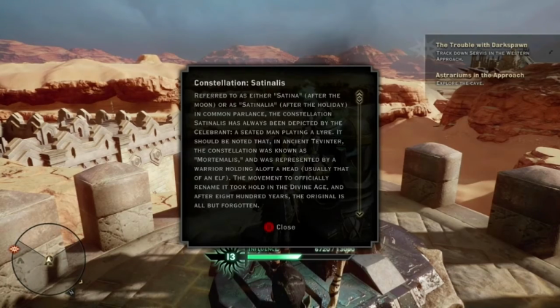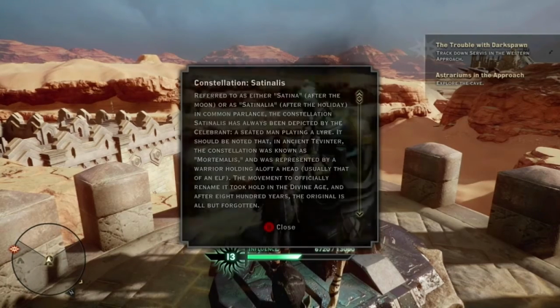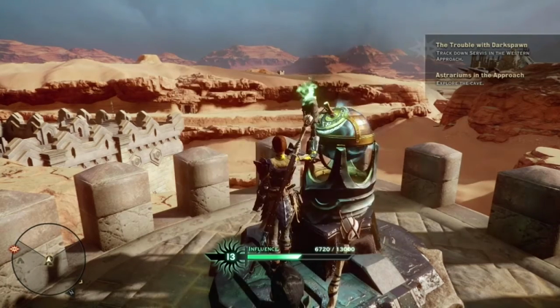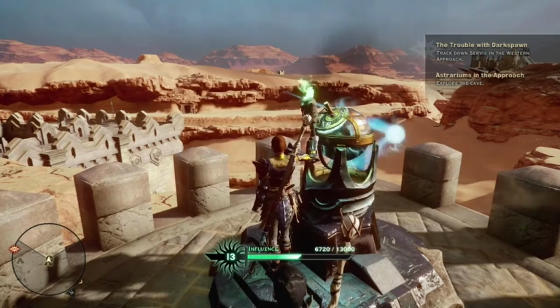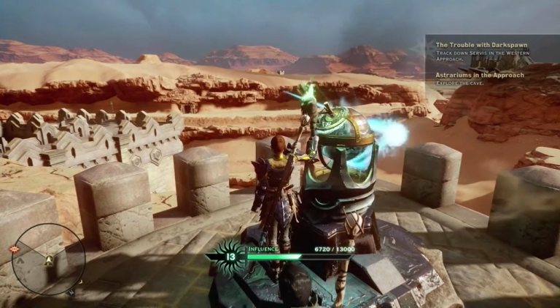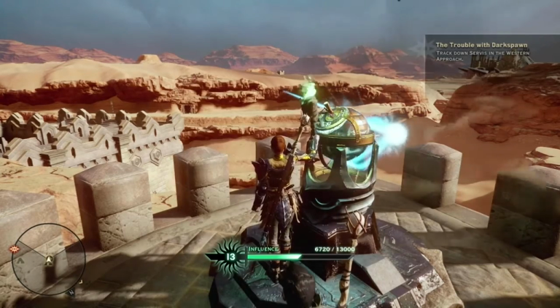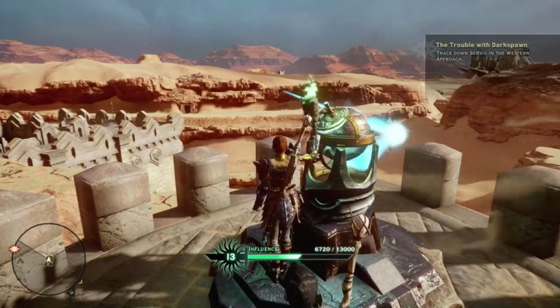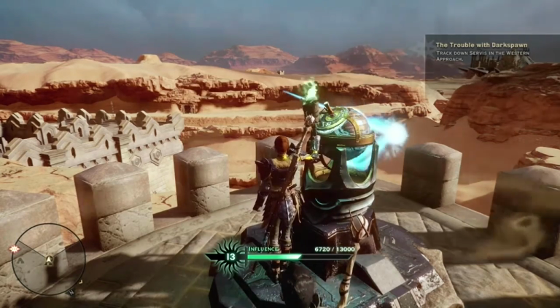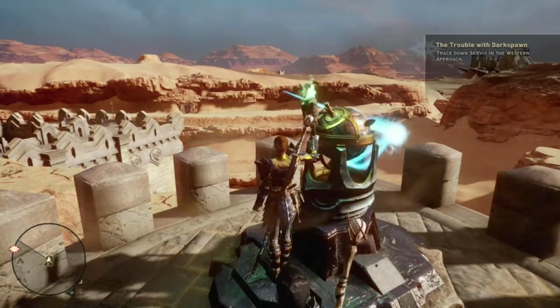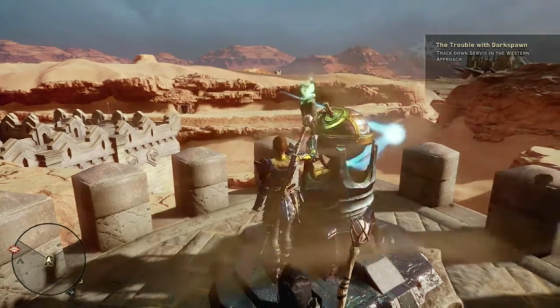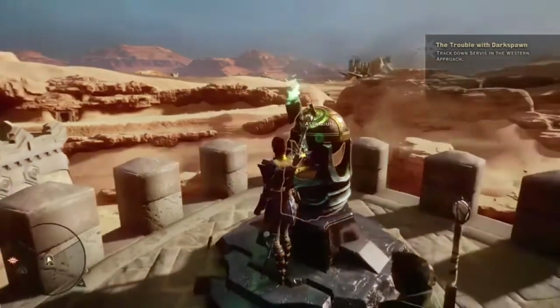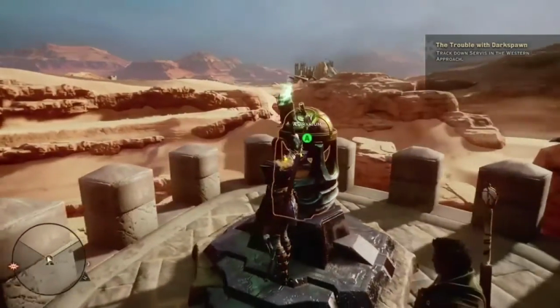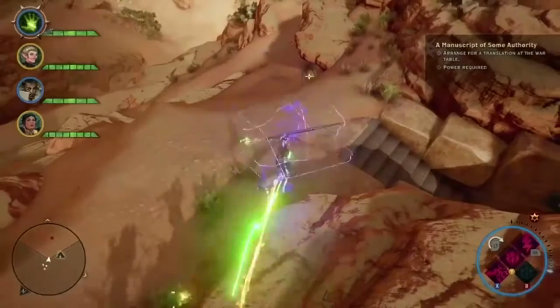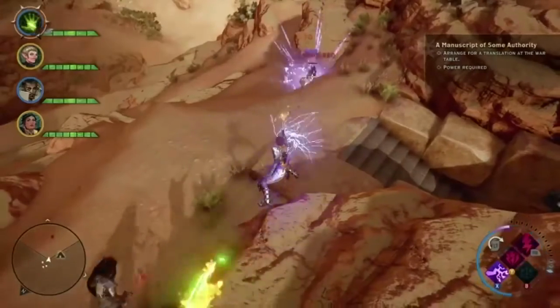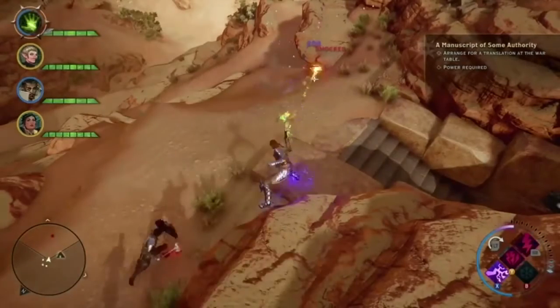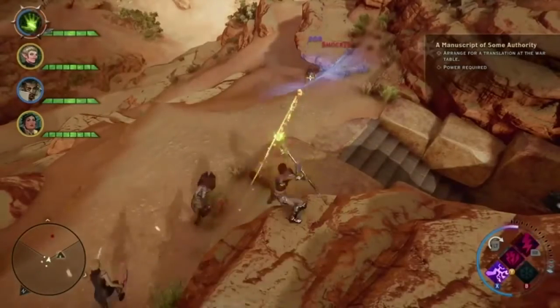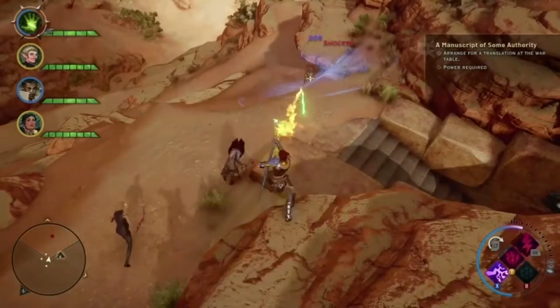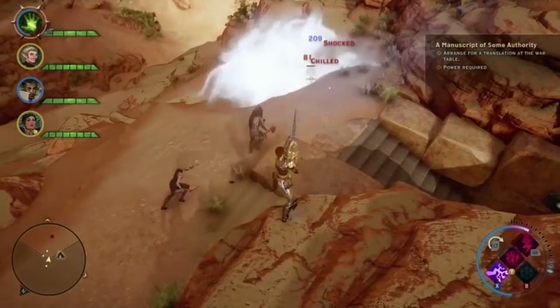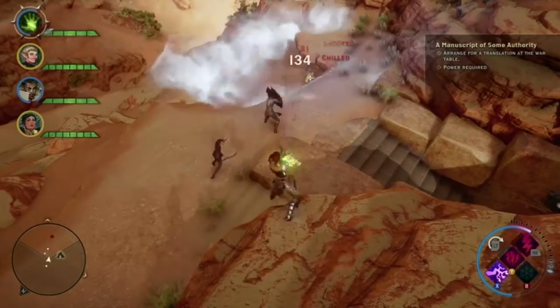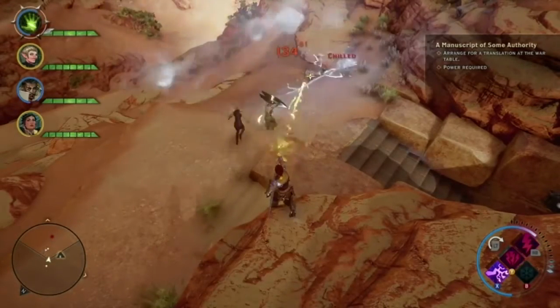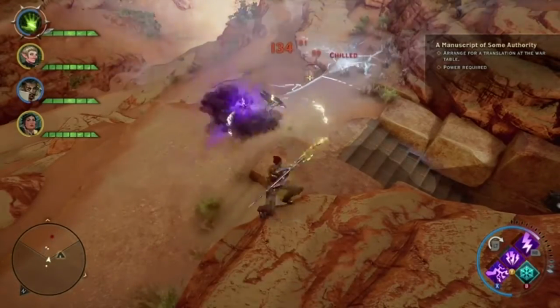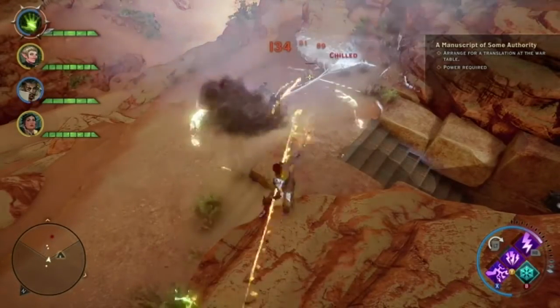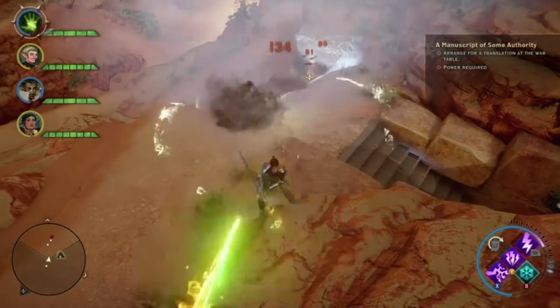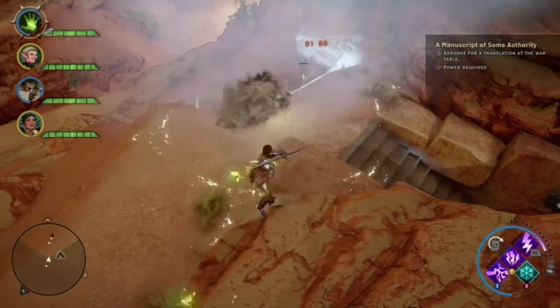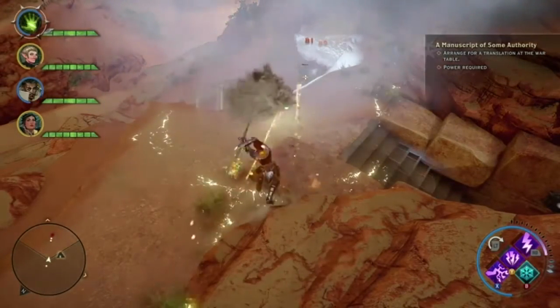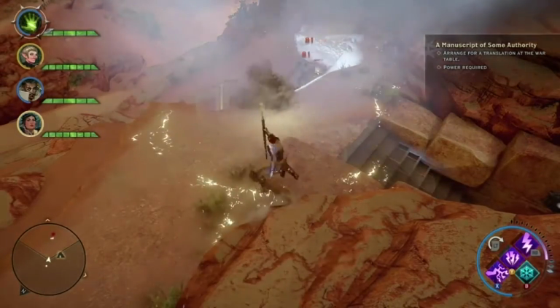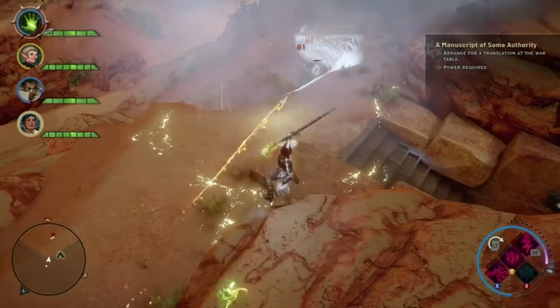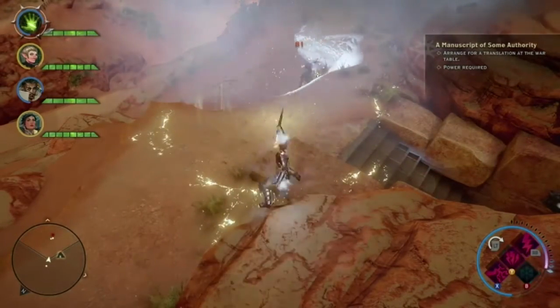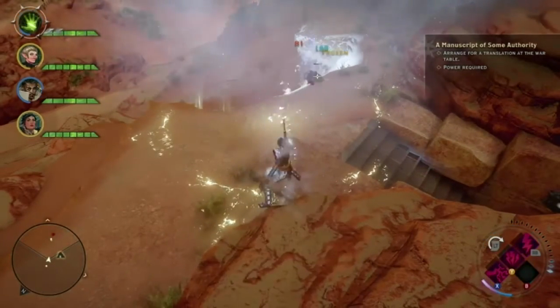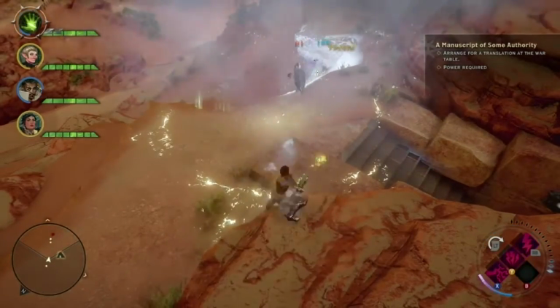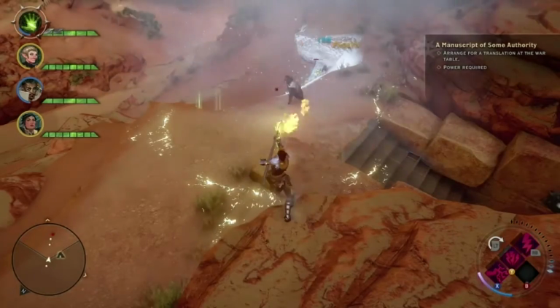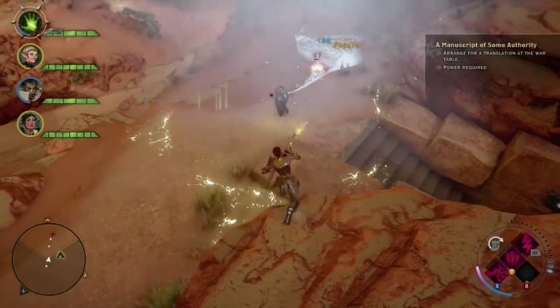So now that you've finished all three astrarium puzzles, a new mission will unlock and a new area will appear on your map — an underground cavern — and I'm out the front of it right now.